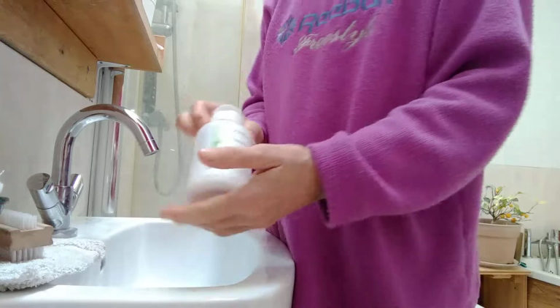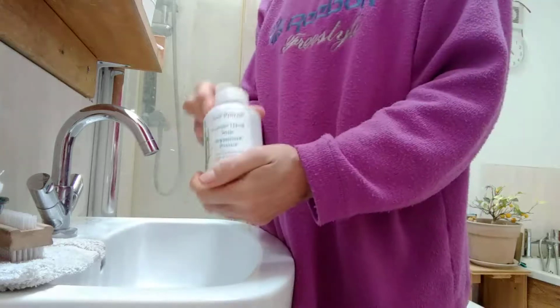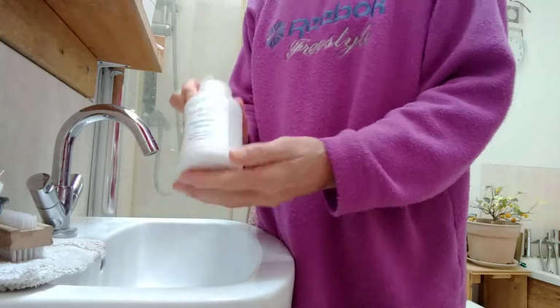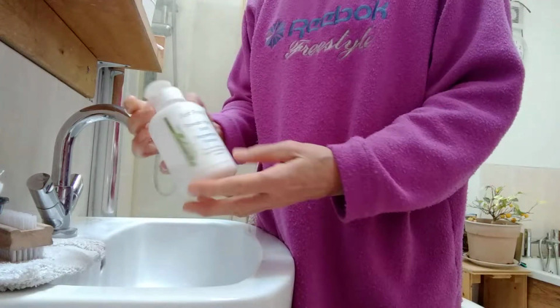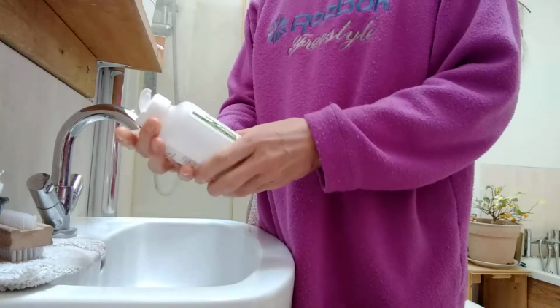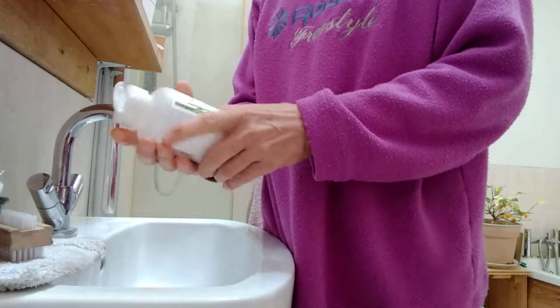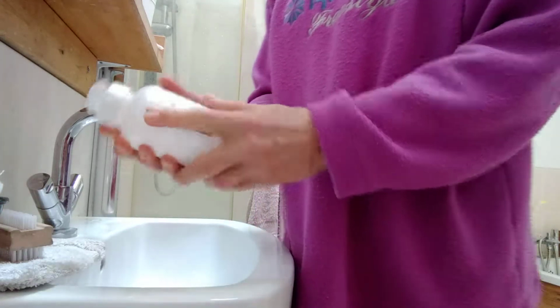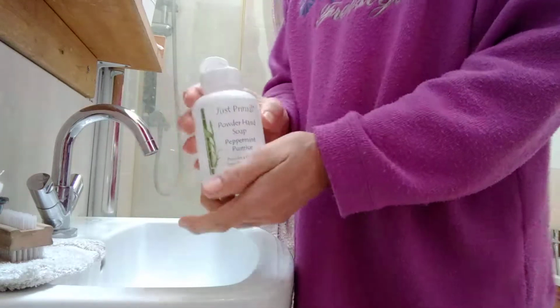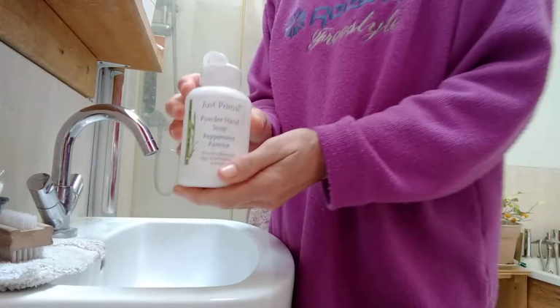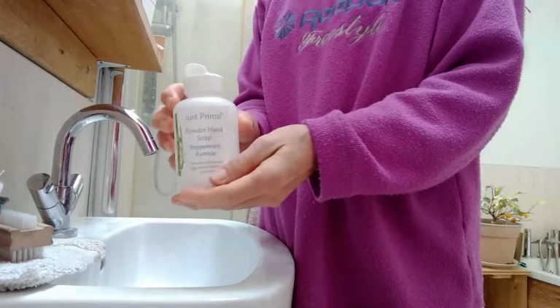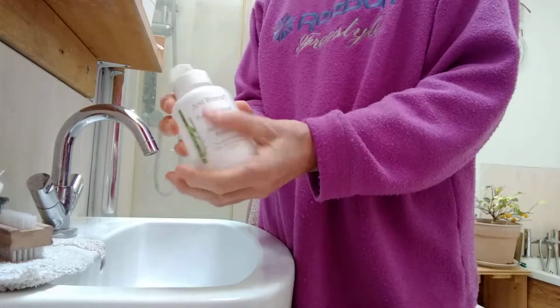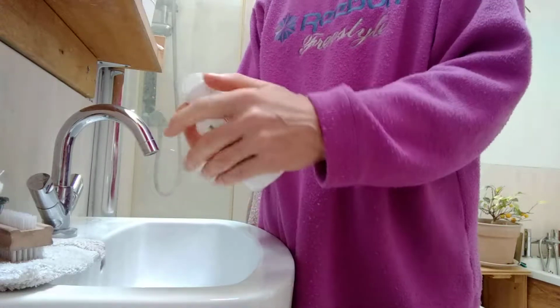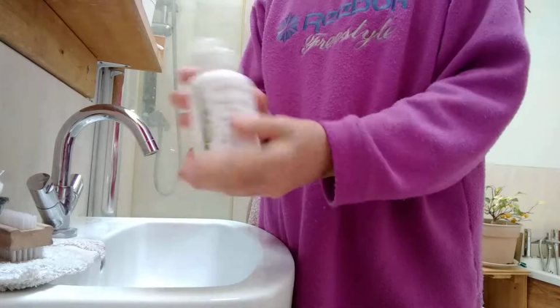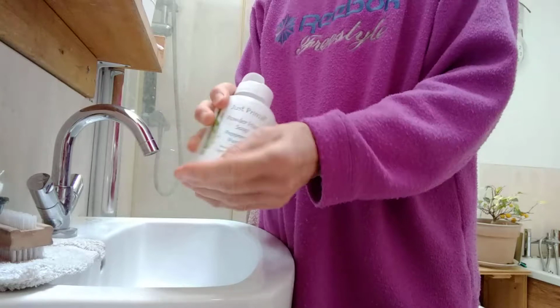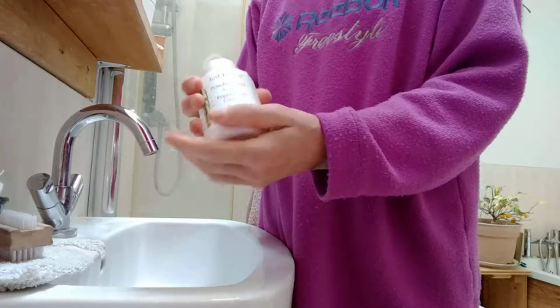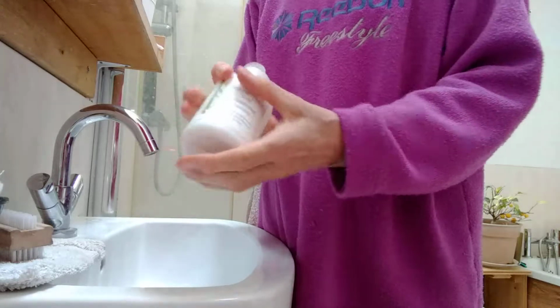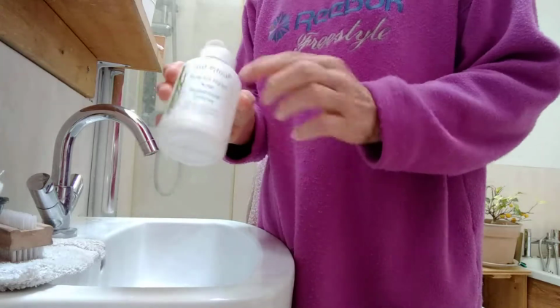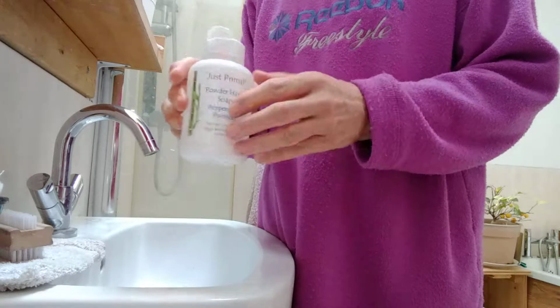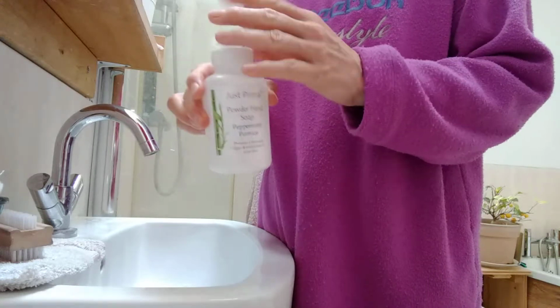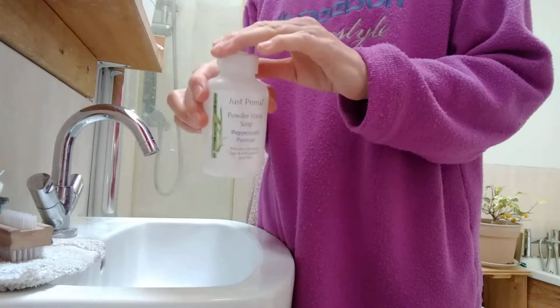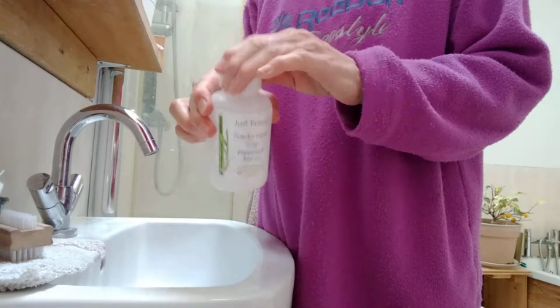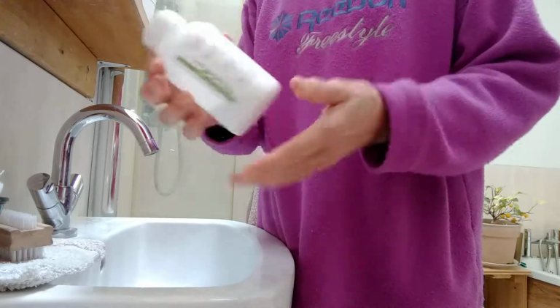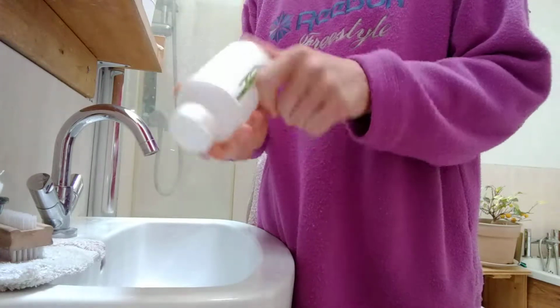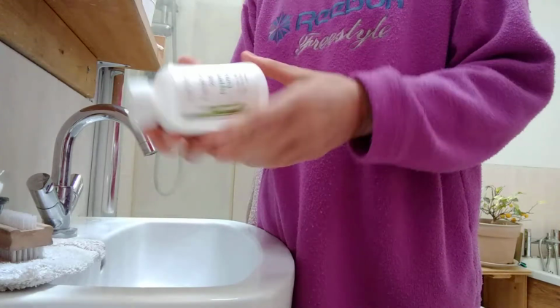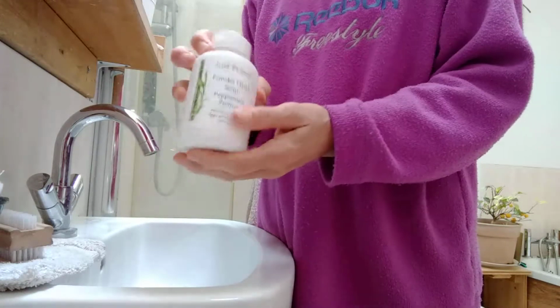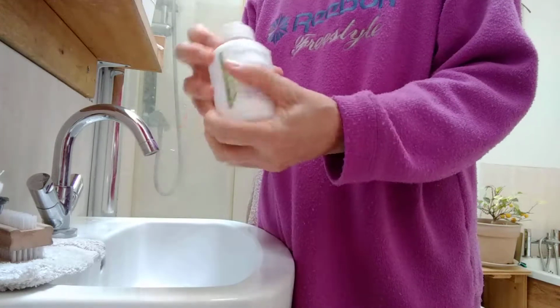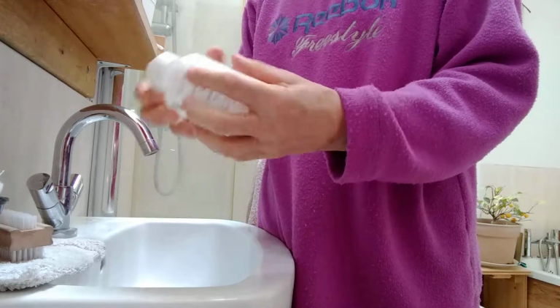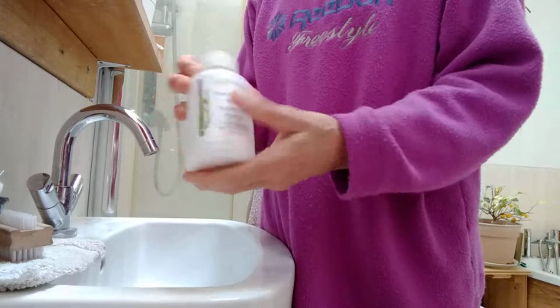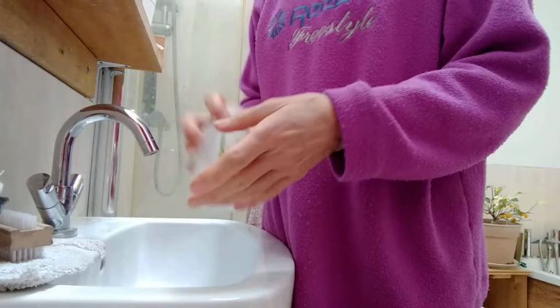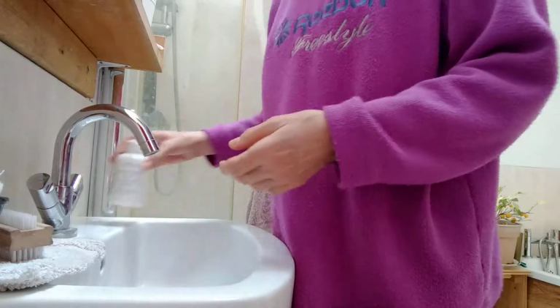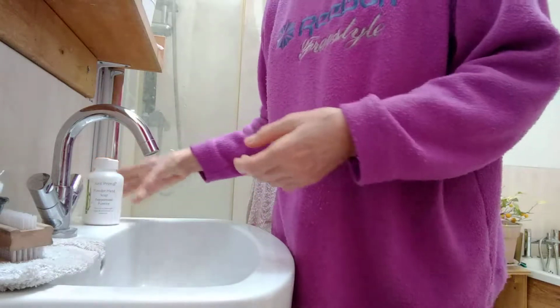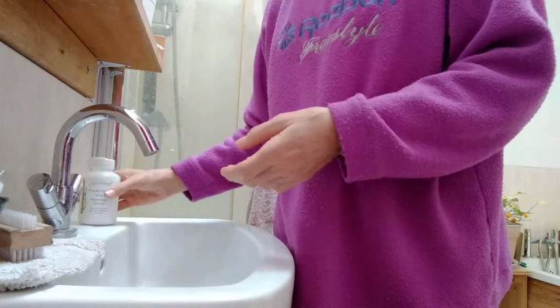I'm just demonstrating the powder hand soap which is really easy to use. The benefit of this is there are no sticky spillages around your sink.